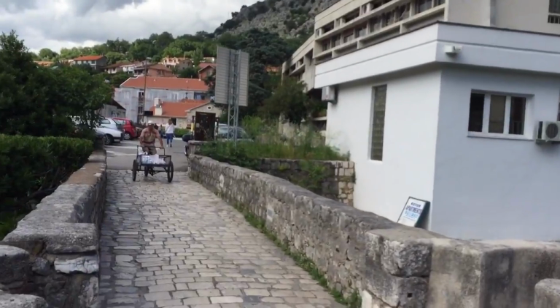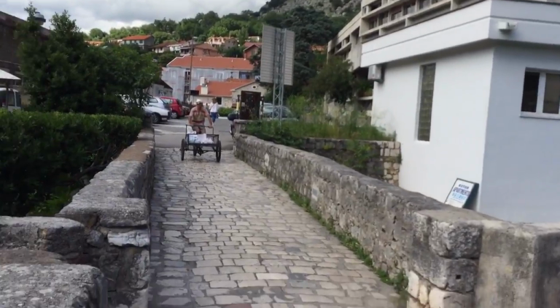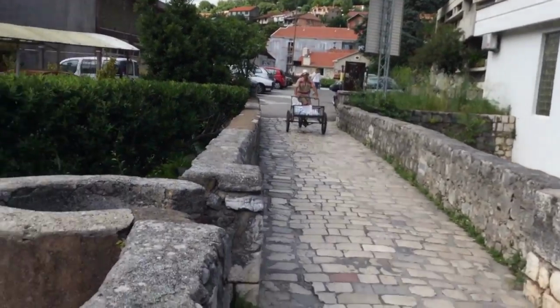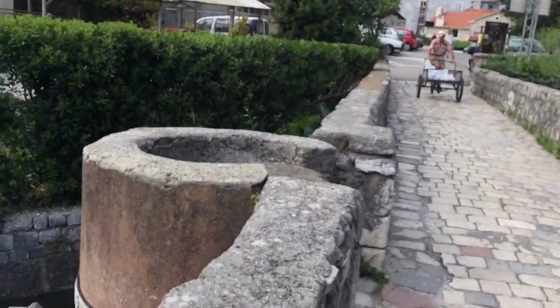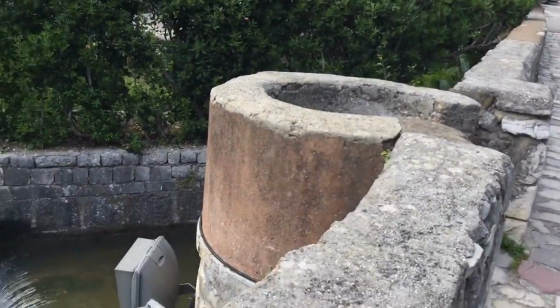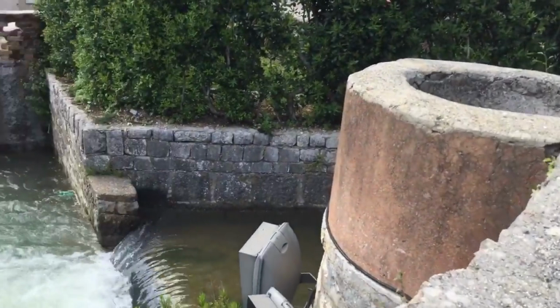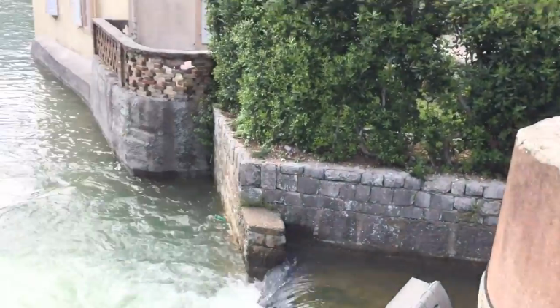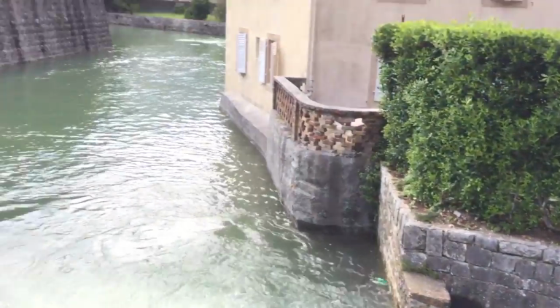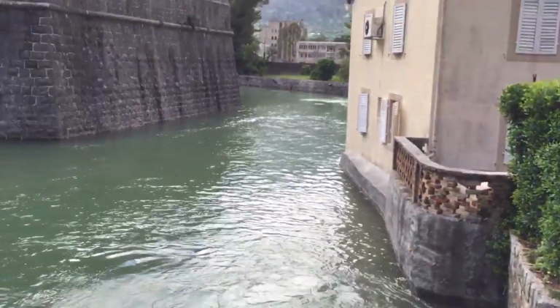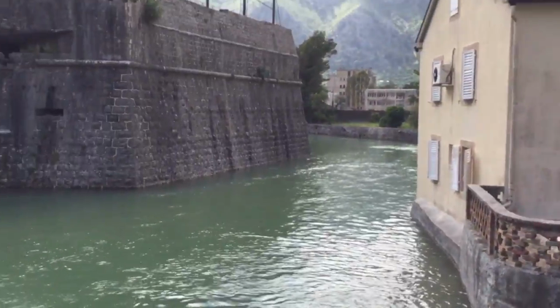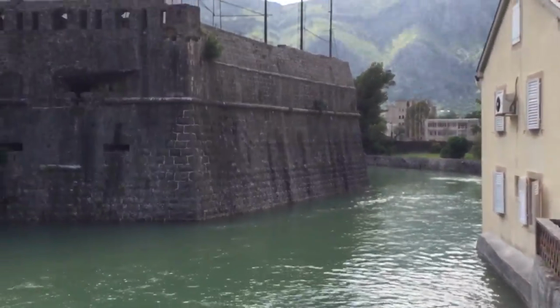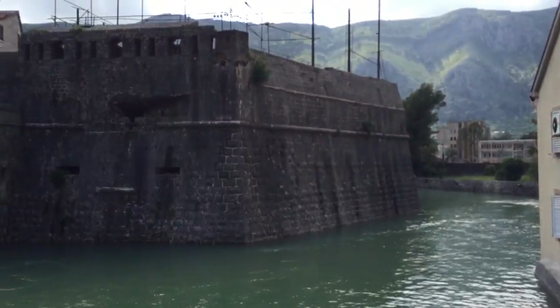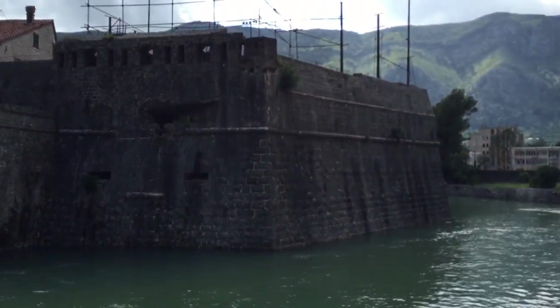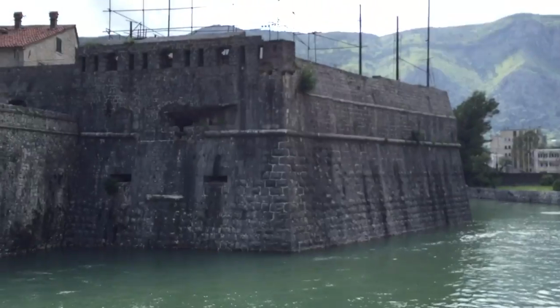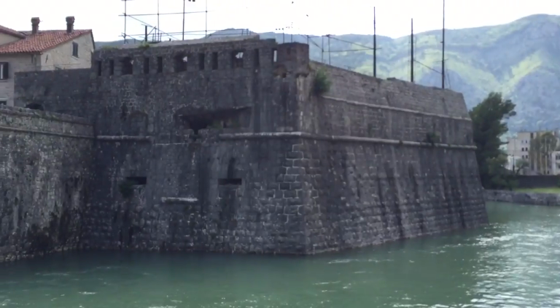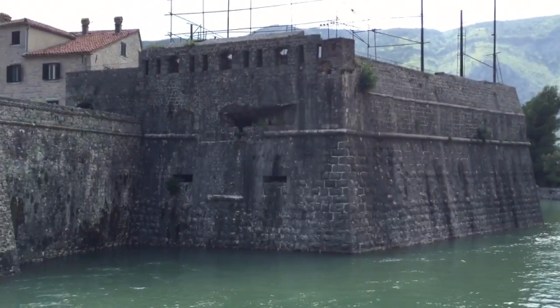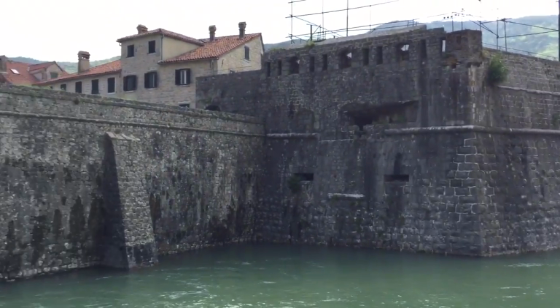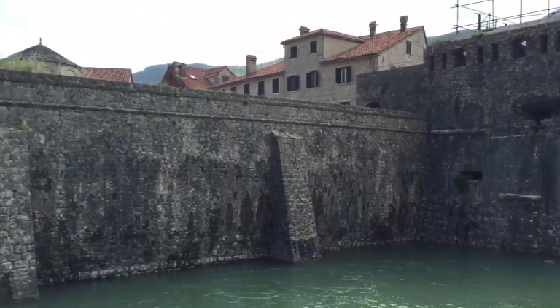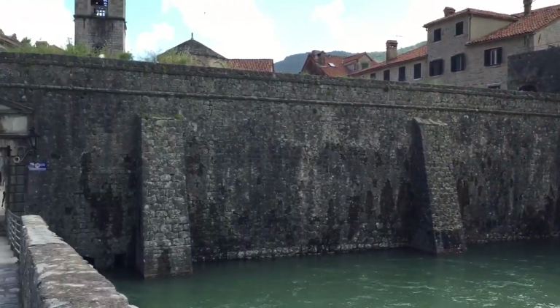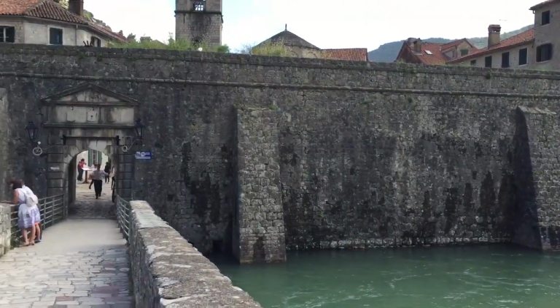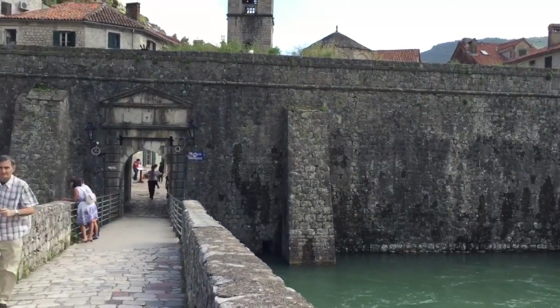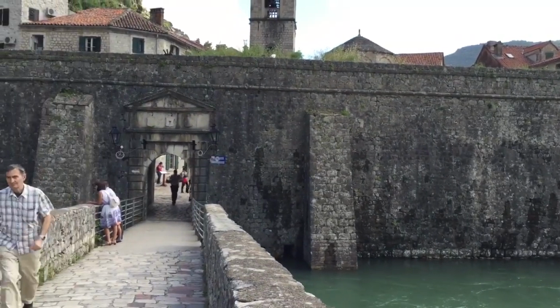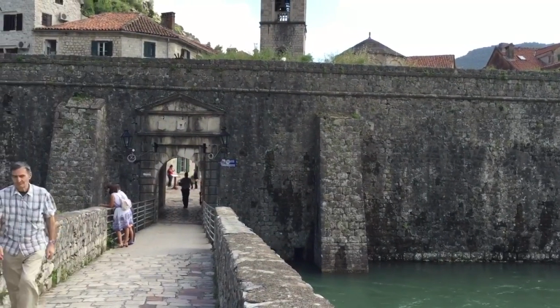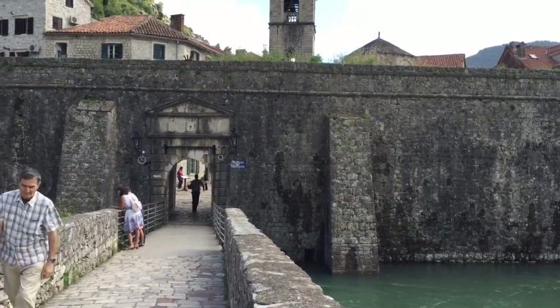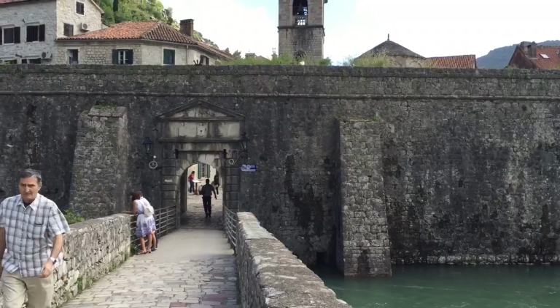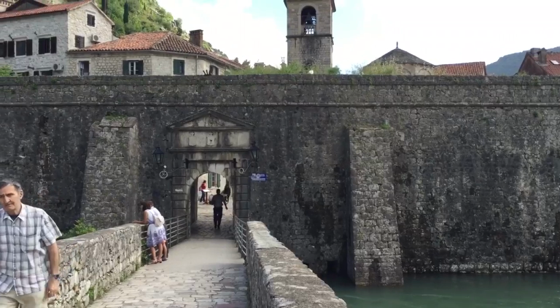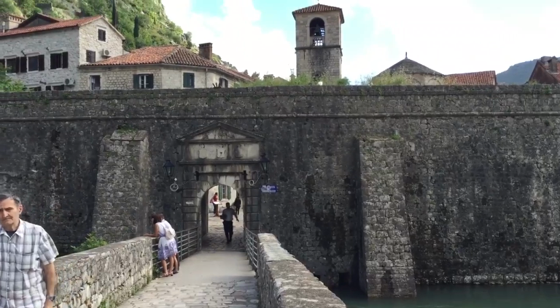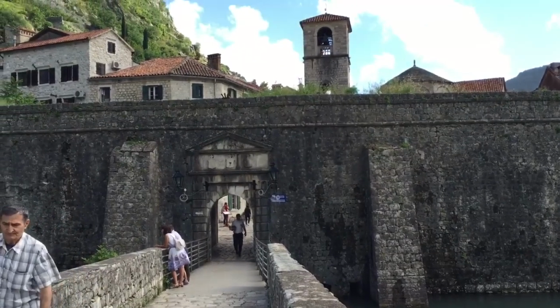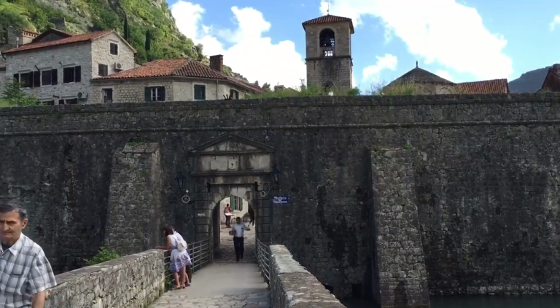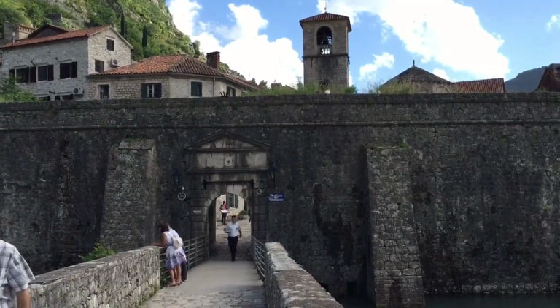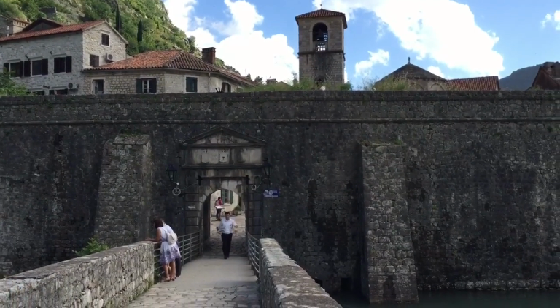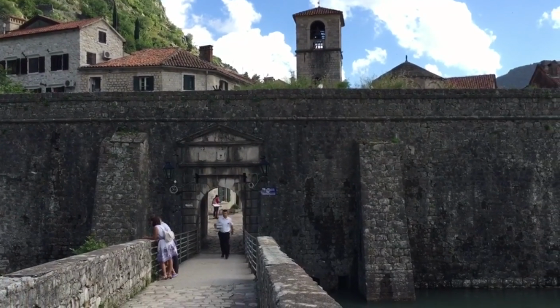There's much to see around here. They're in the fortress. And this is the town of Kotor — a beautiful little Montenegro town.